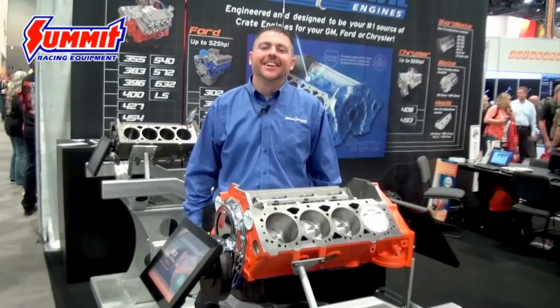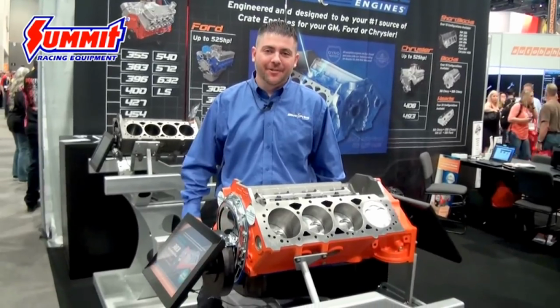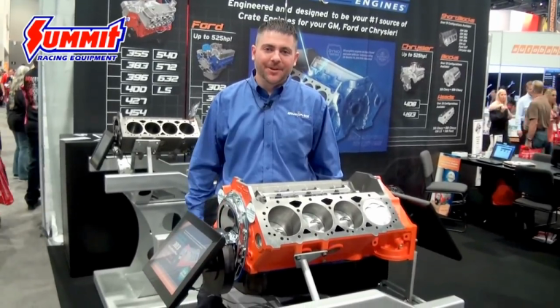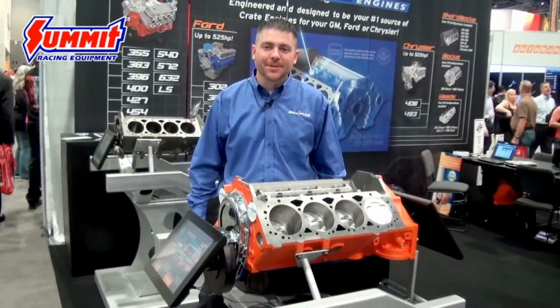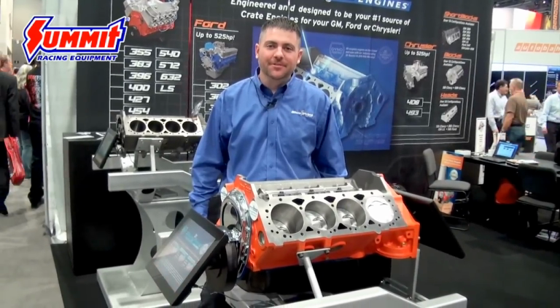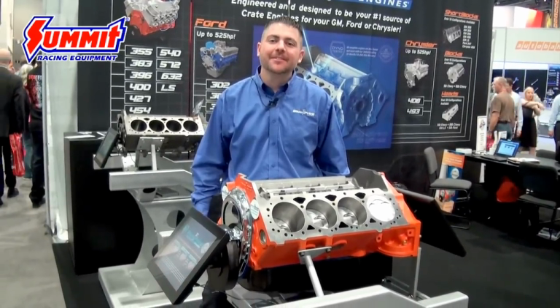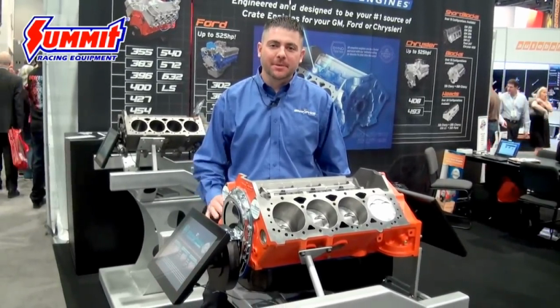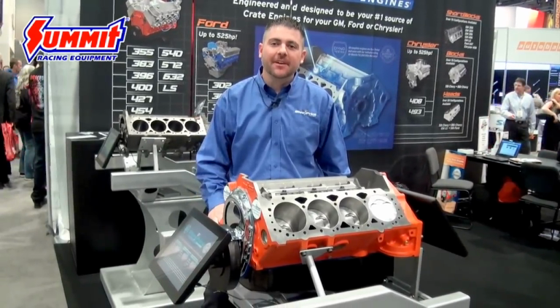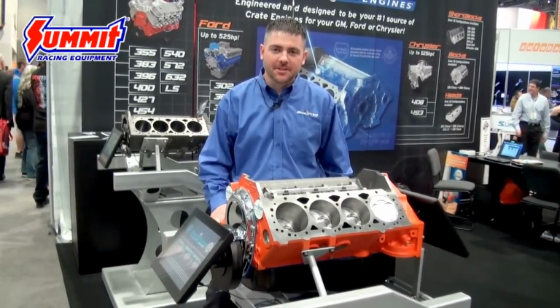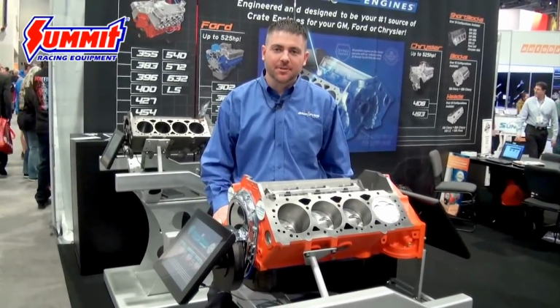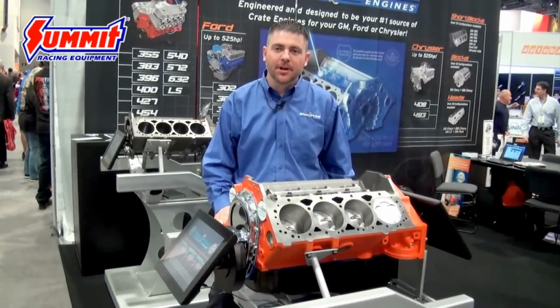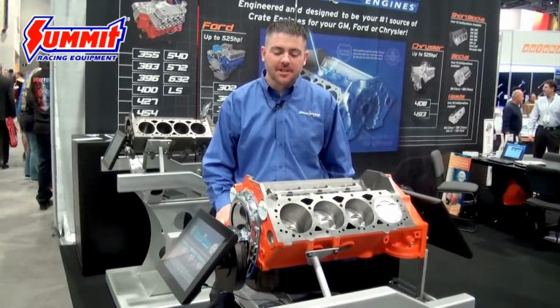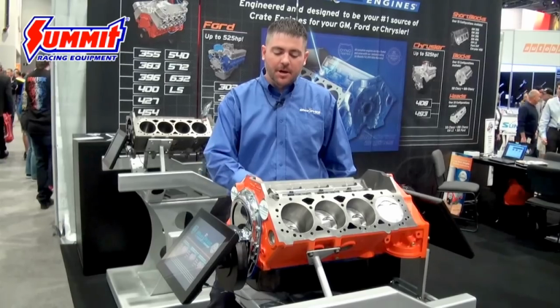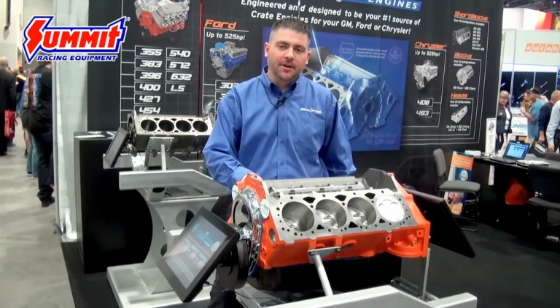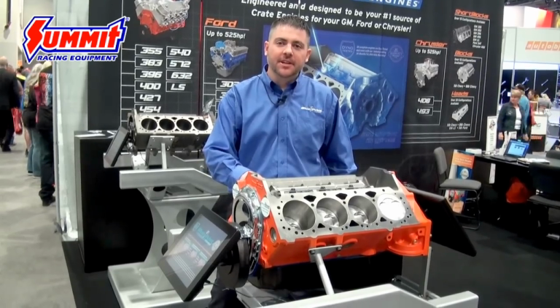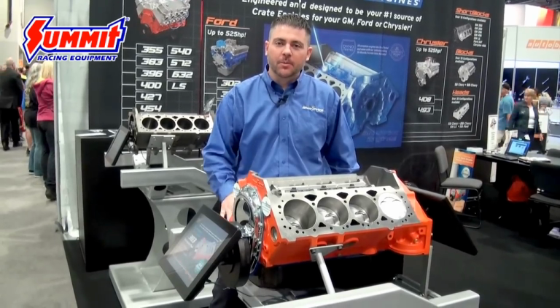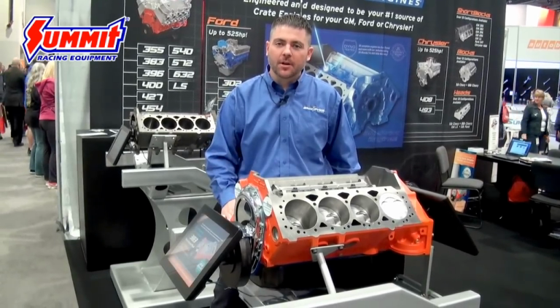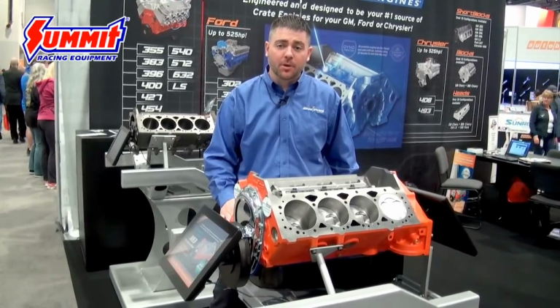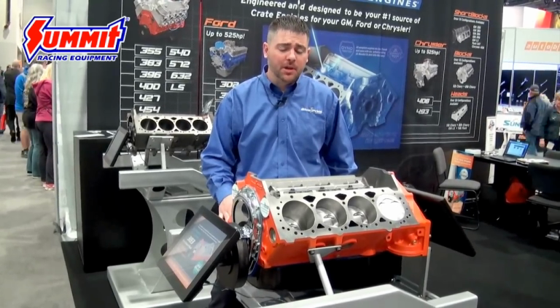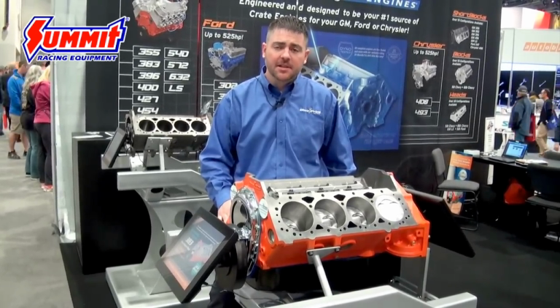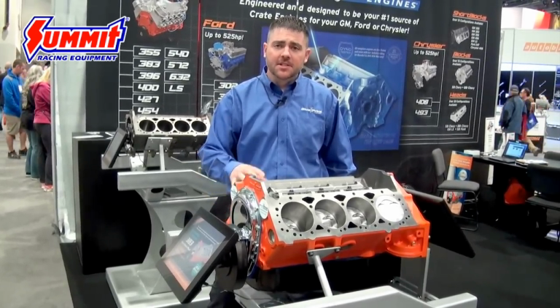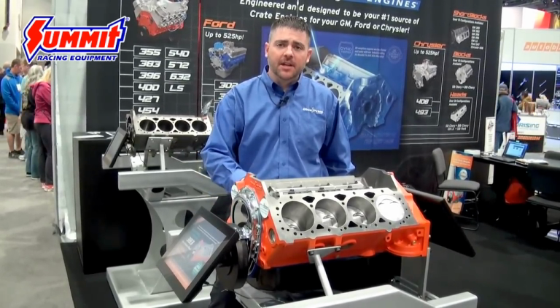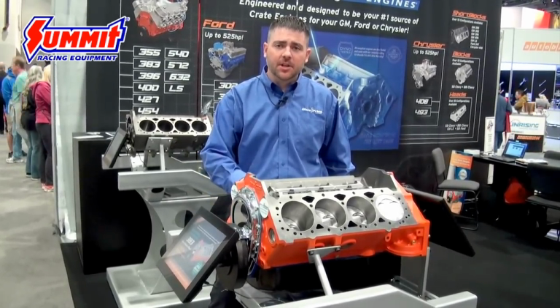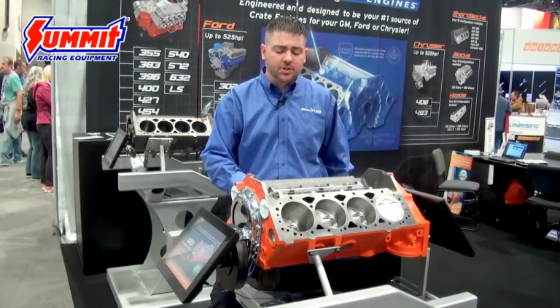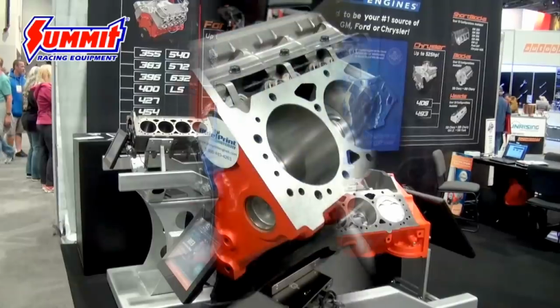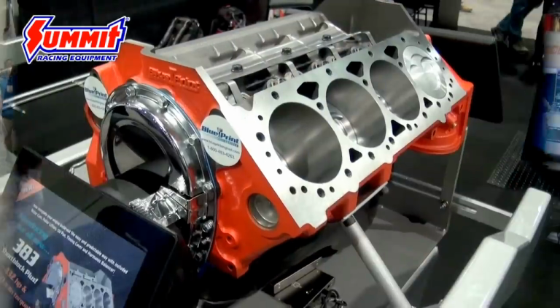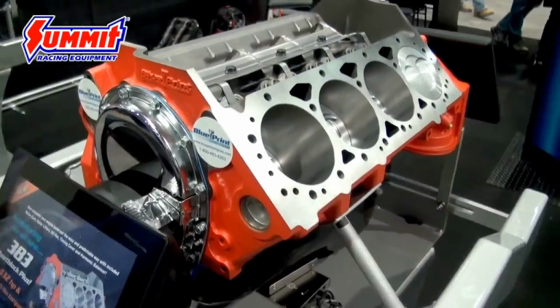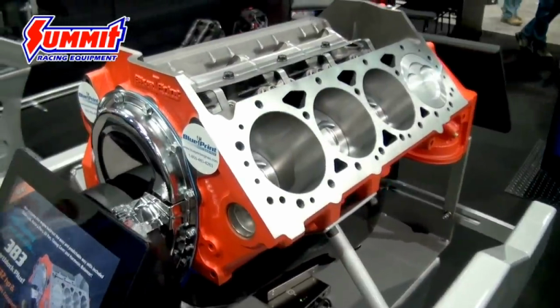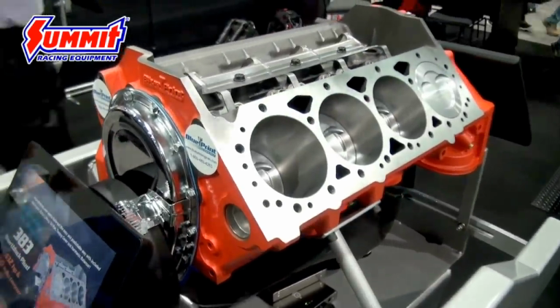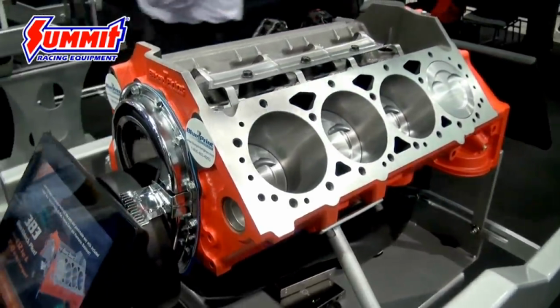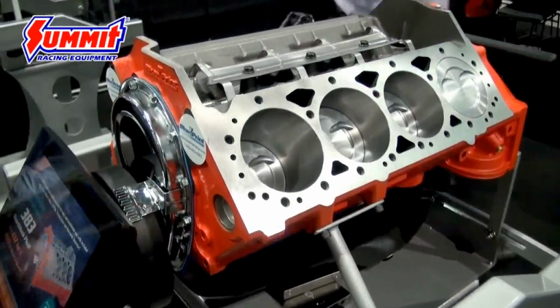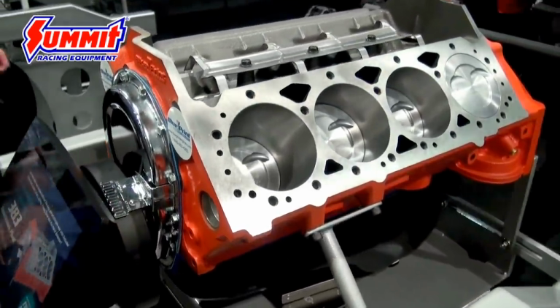Hey everybody, welcome to SEMA 2015. My name is Pete Stout, I'm the sales manager with Blueprint Engines. The product we wanted to feature today is what we call our Short Block Plus. This is a 383 cubic inch short block — it's actually 377 cubic inches, it's a standard bore 383.